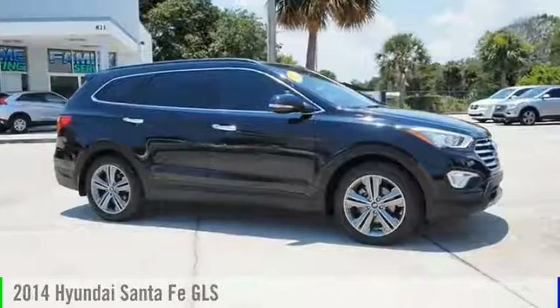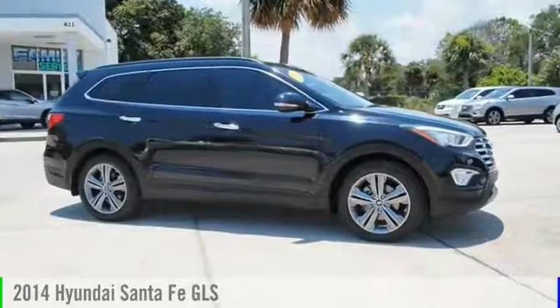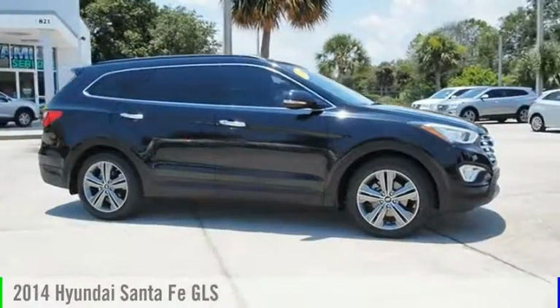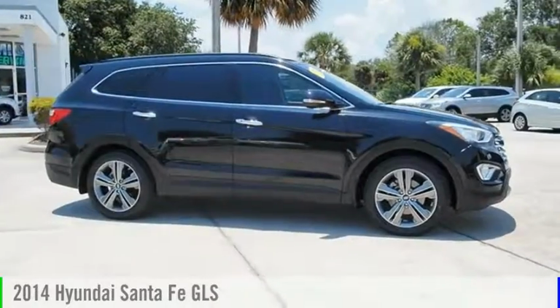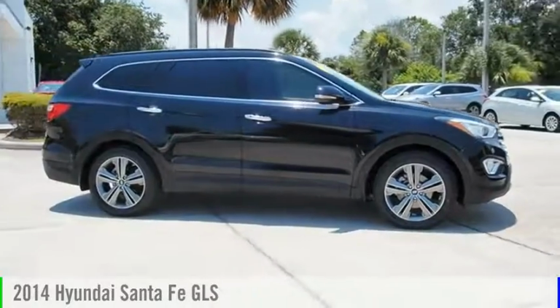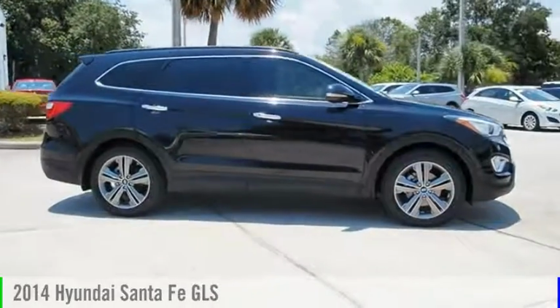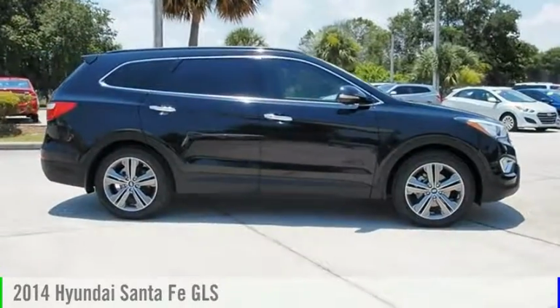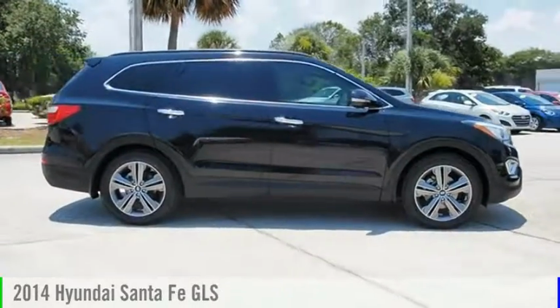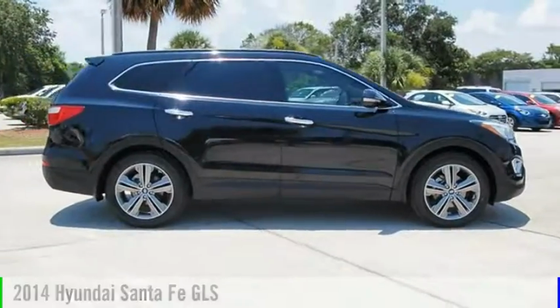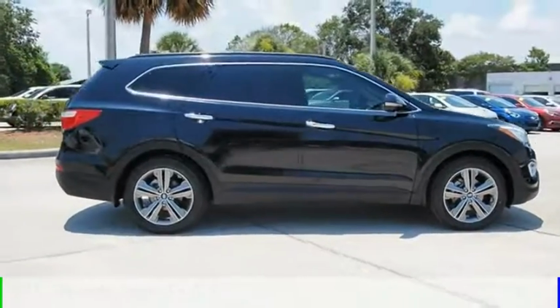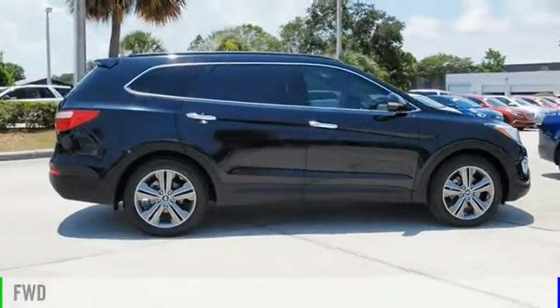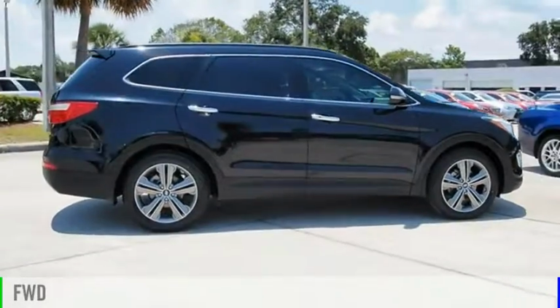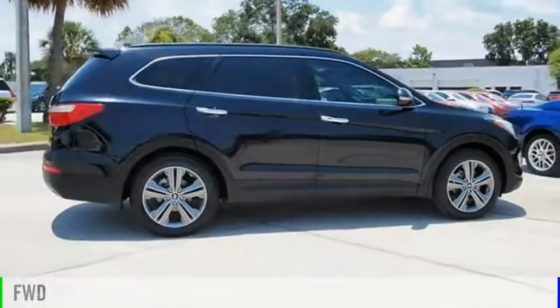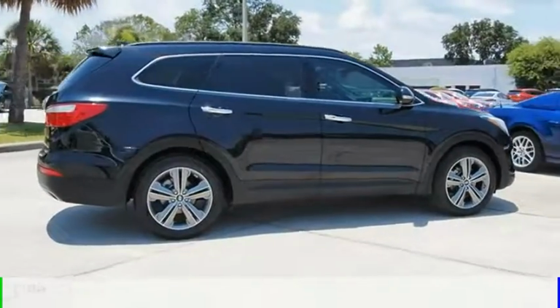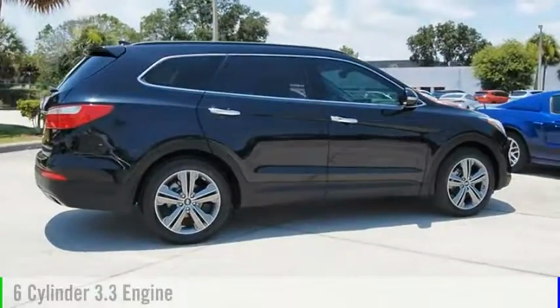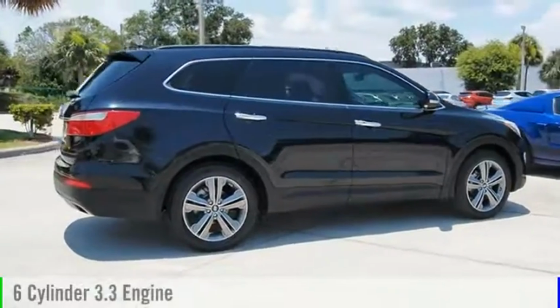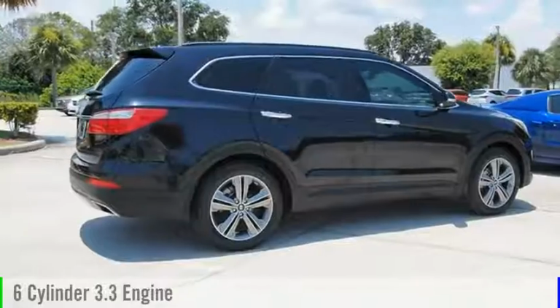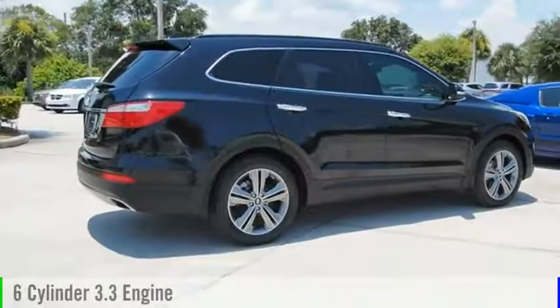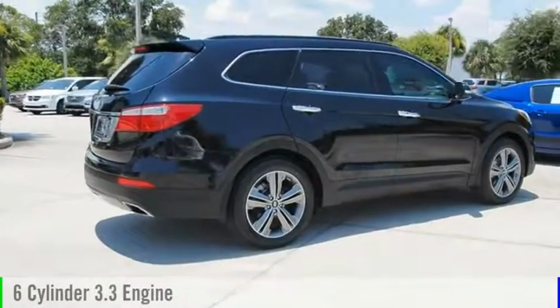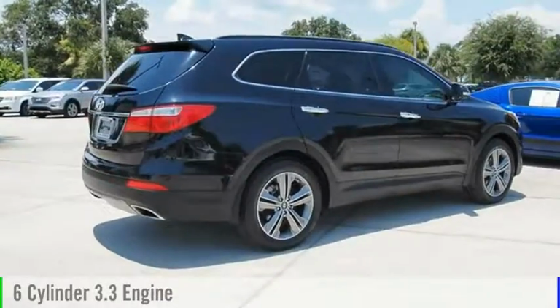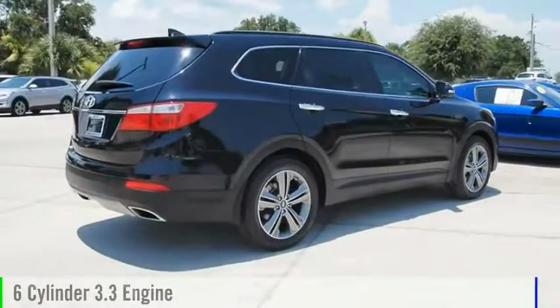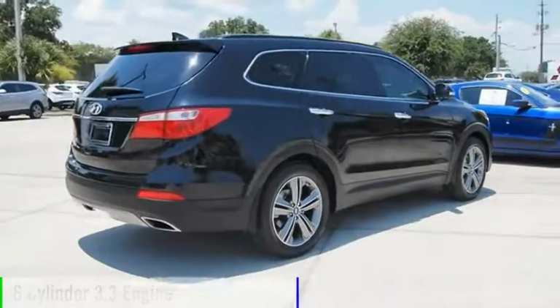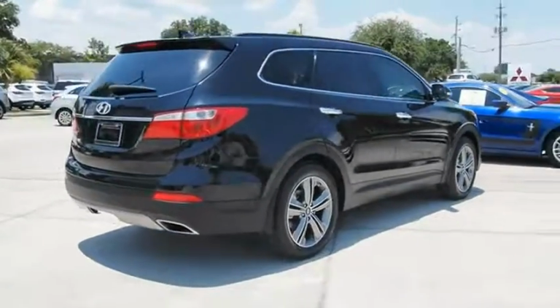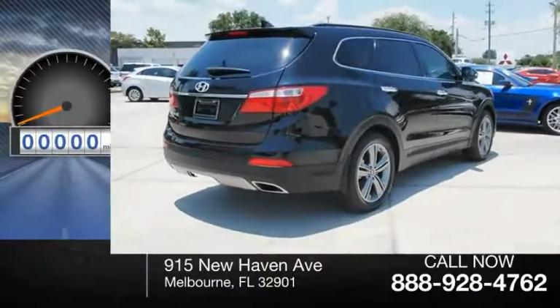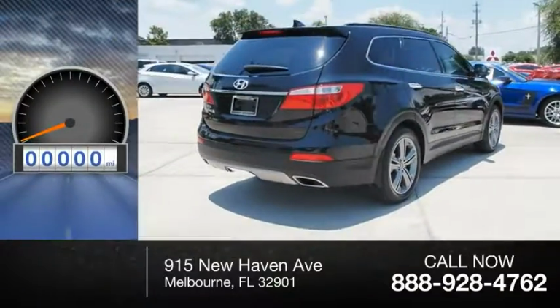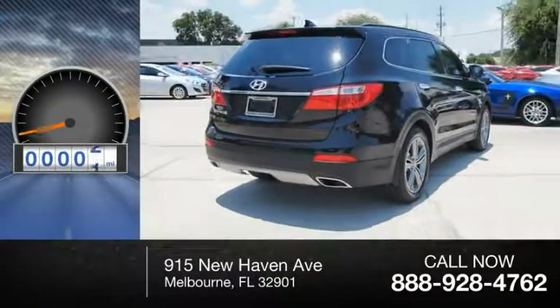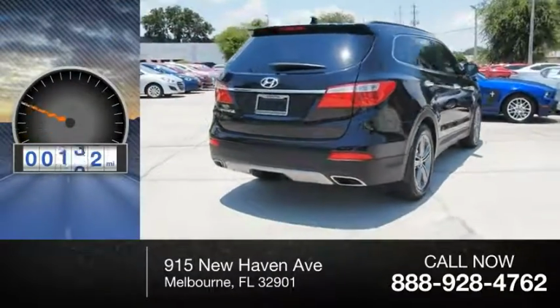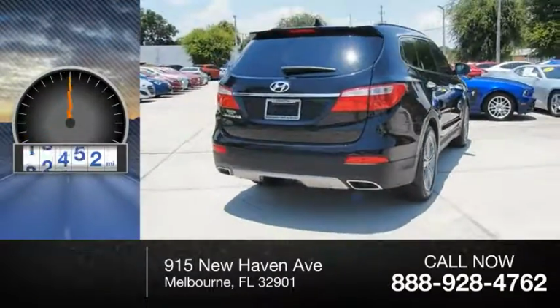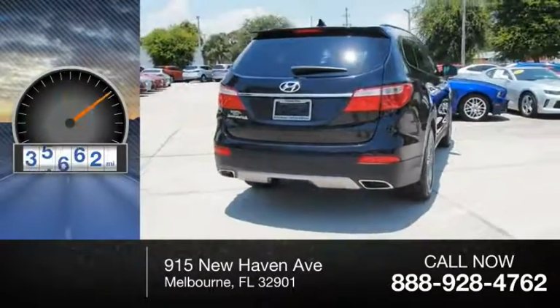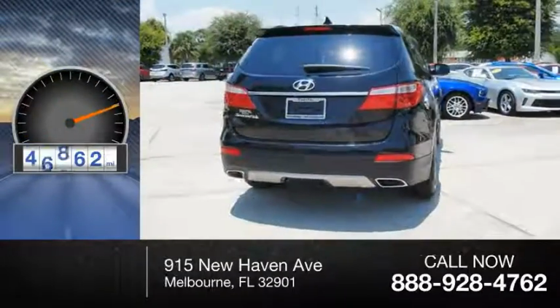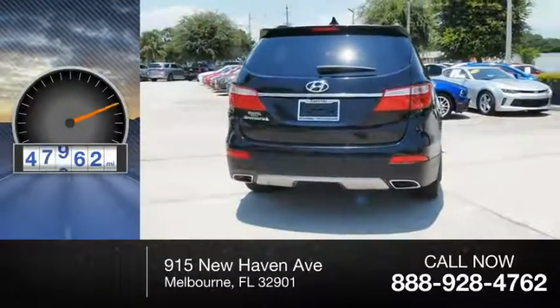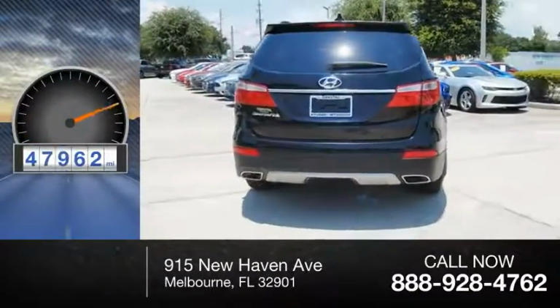2014 Santa Fe. This vehicle is powered by a front-wheel drive, six-cylinder, 3.3-liter engine. This vehicle has less than 50,000 miles.